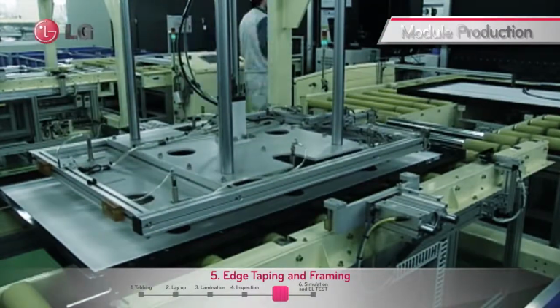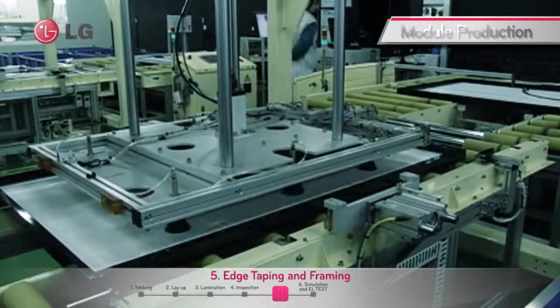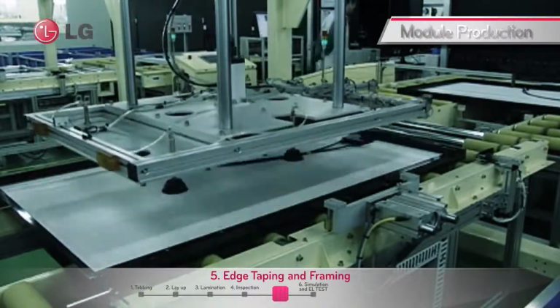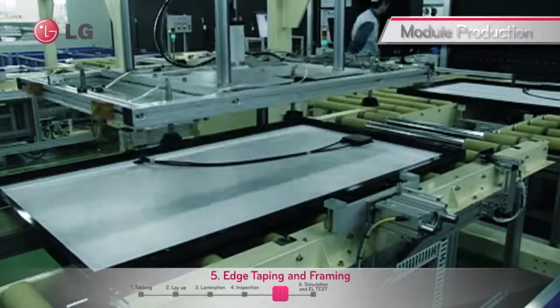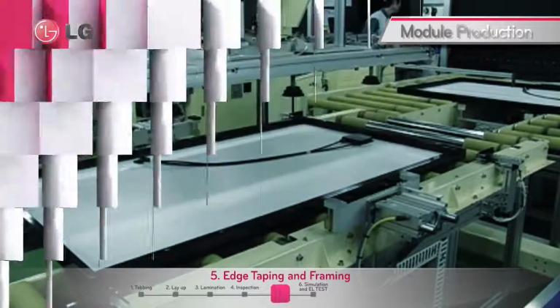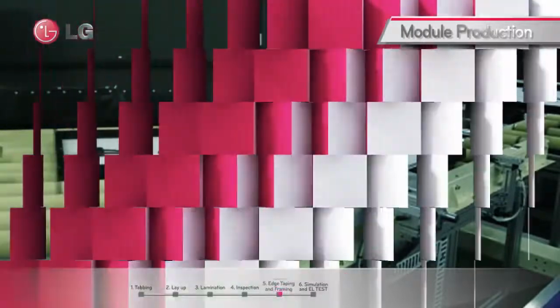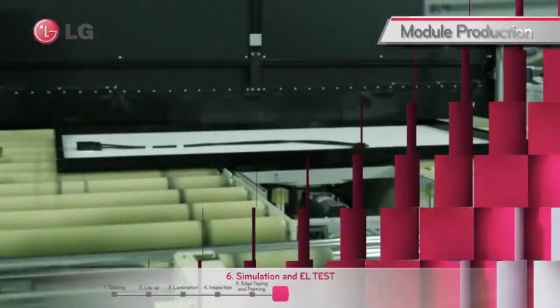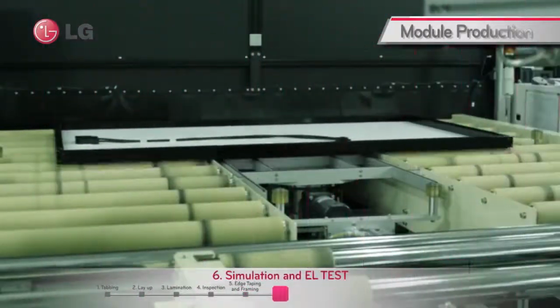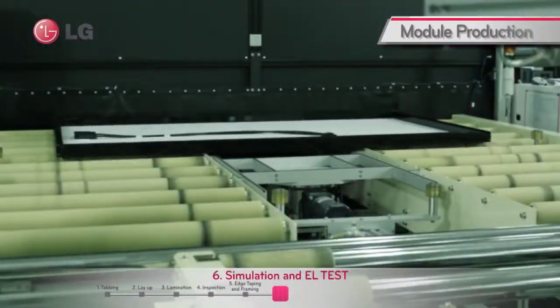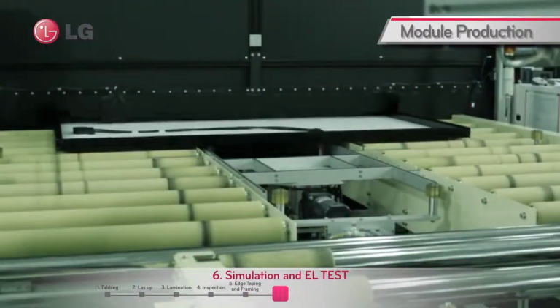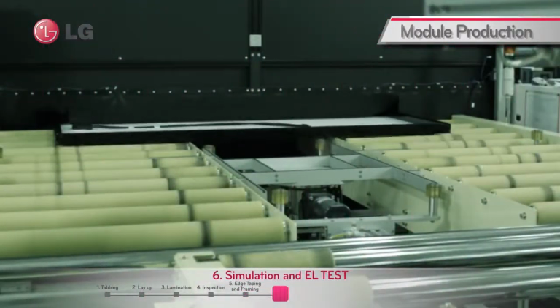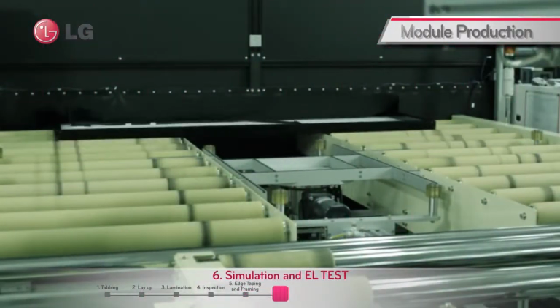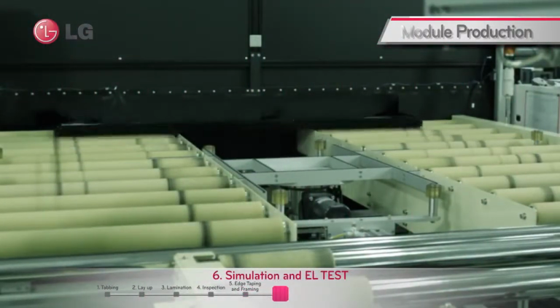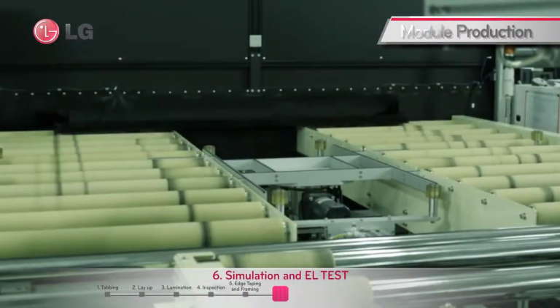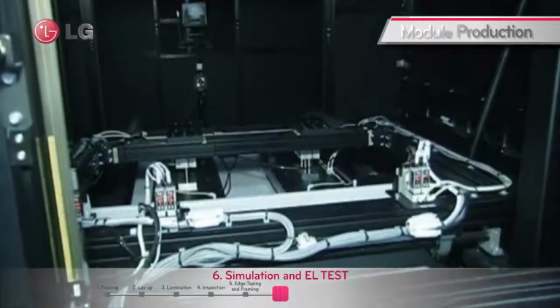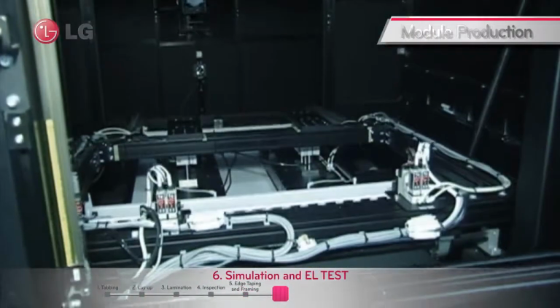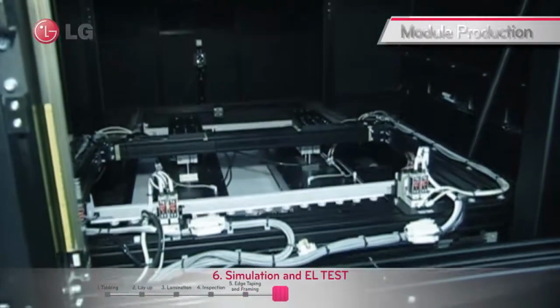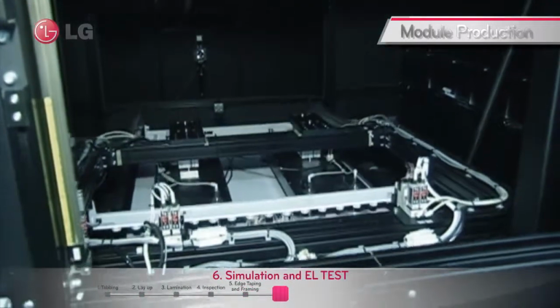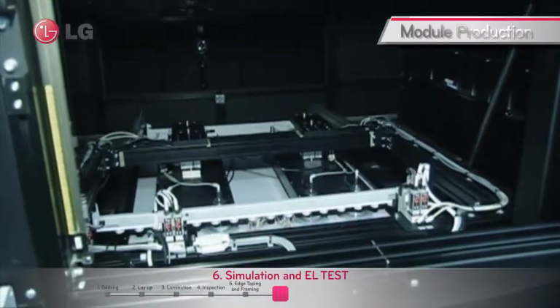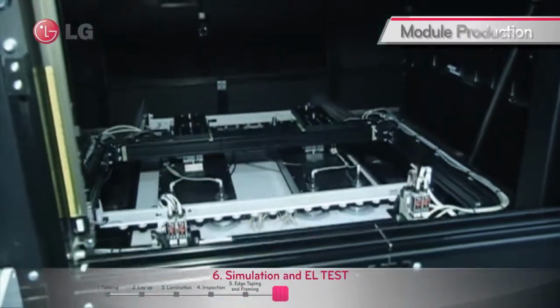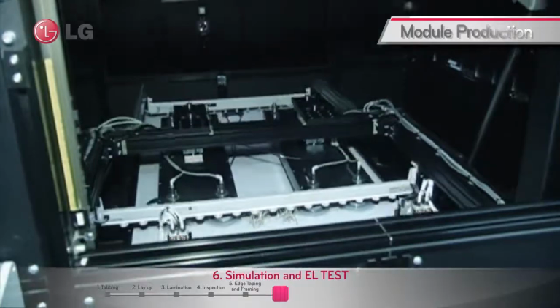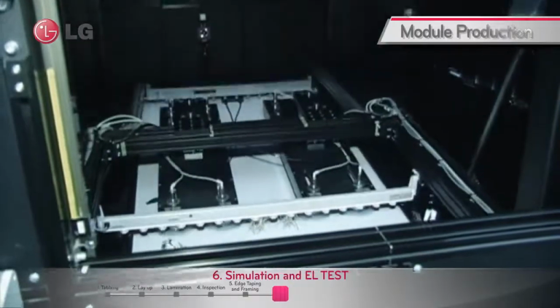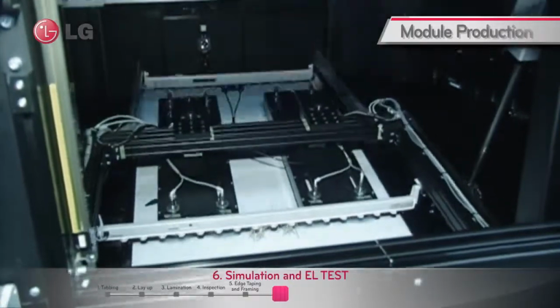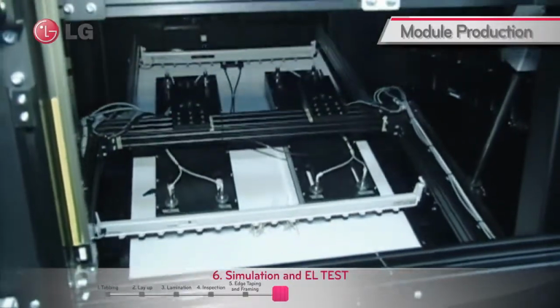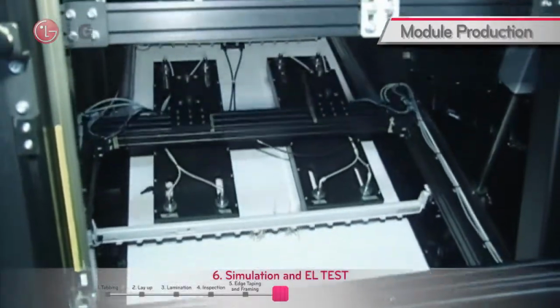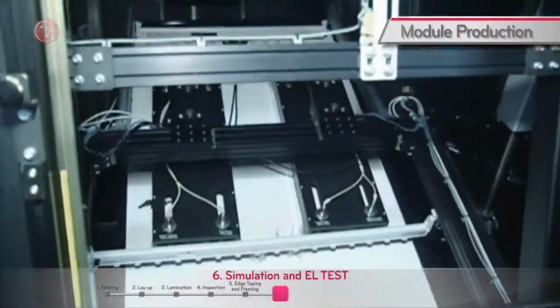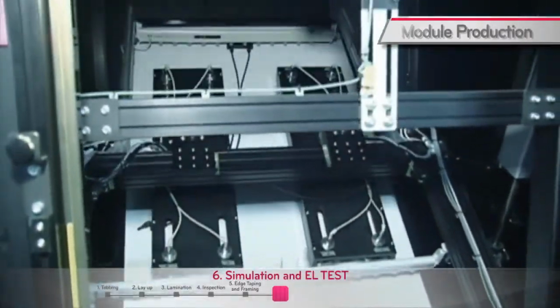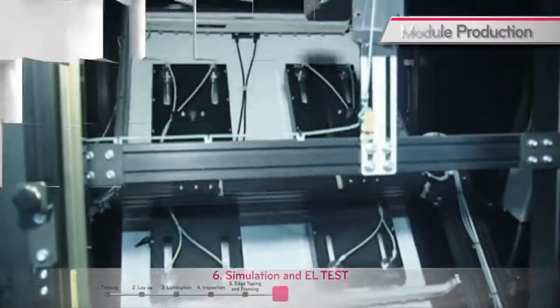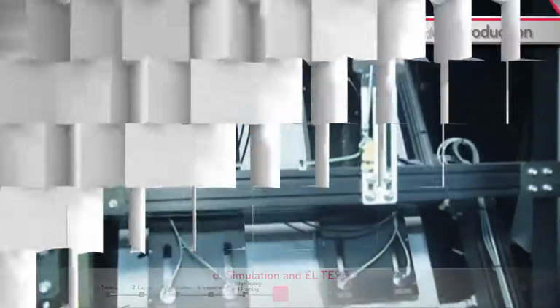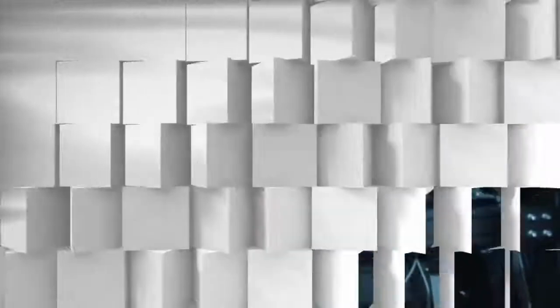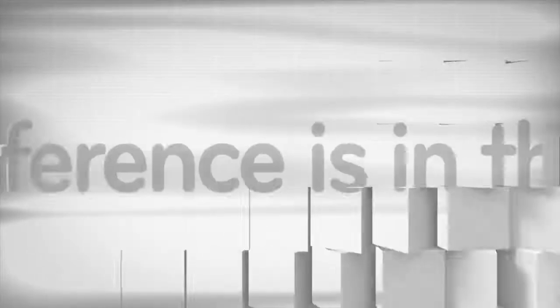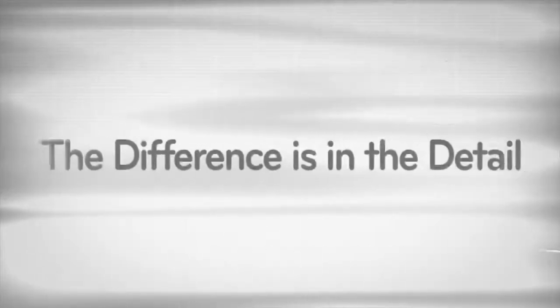The power output of the completed module is measured under artificial sunlight in the simulator, in which the electroluminescent system also checks for micro-cracks.